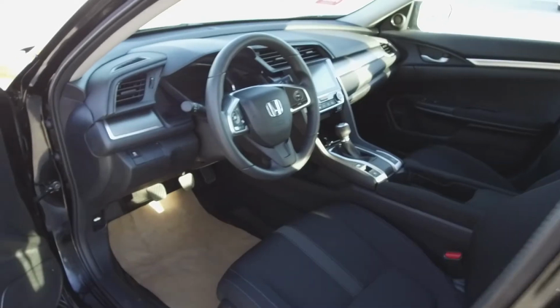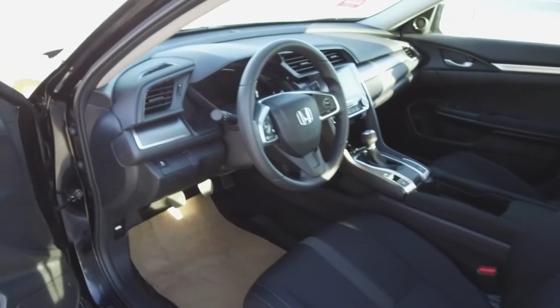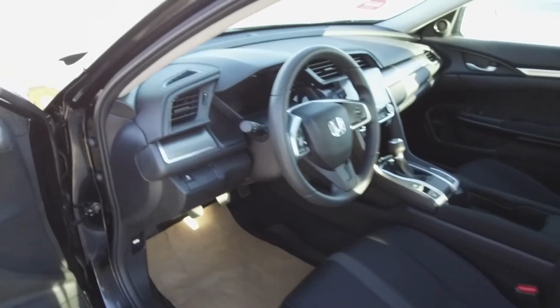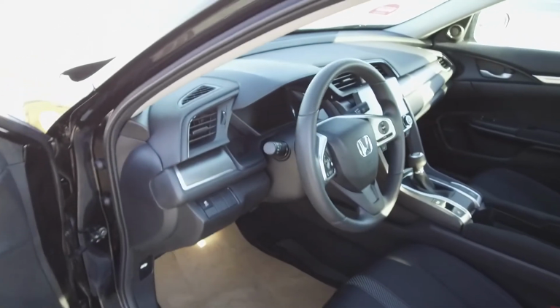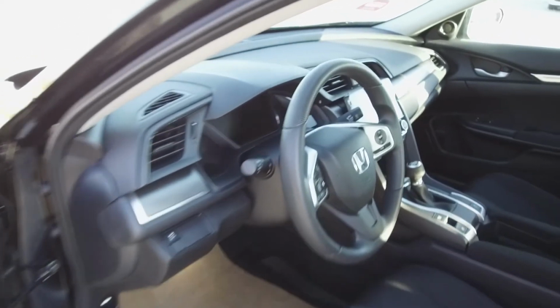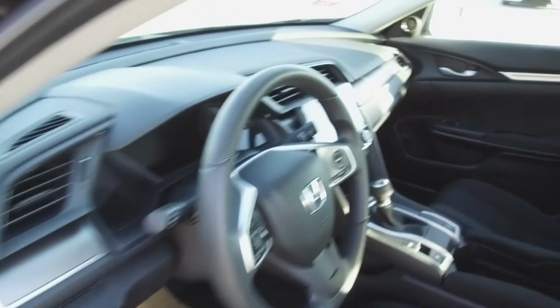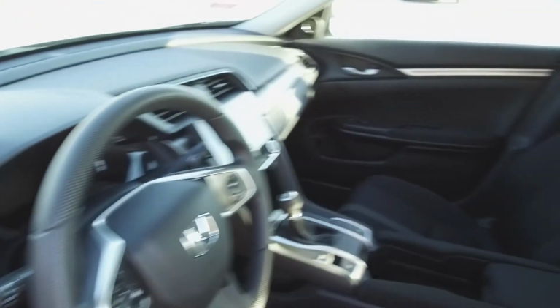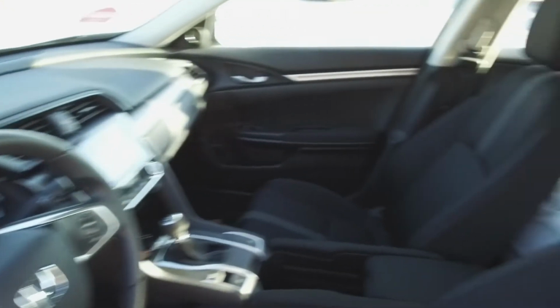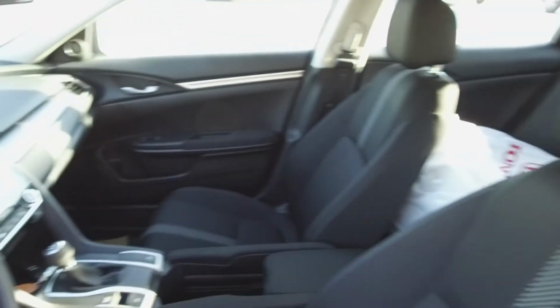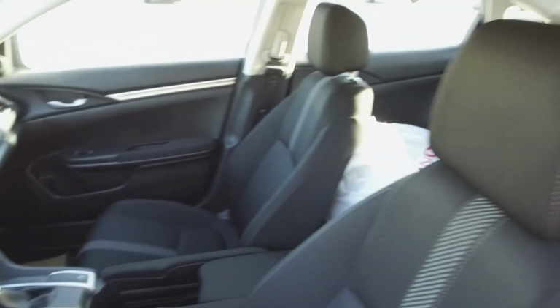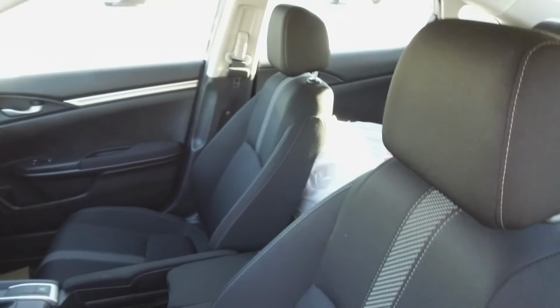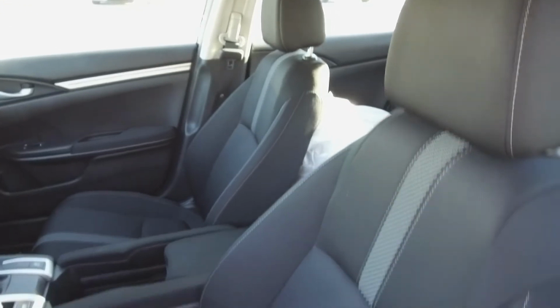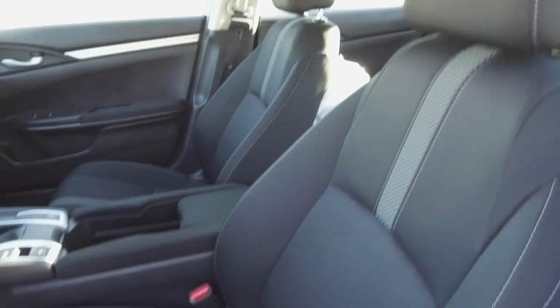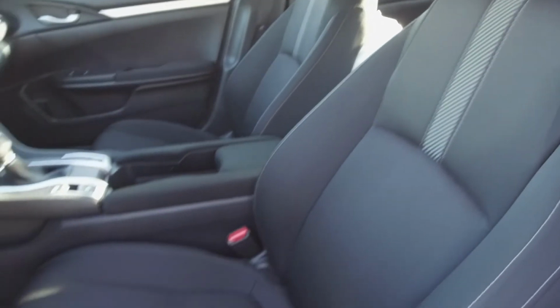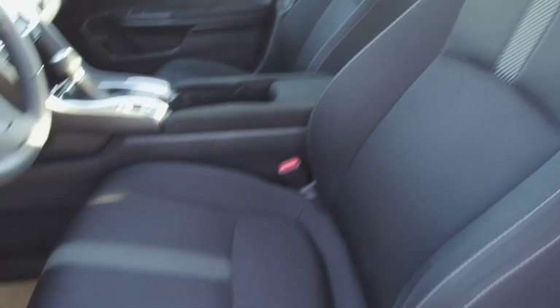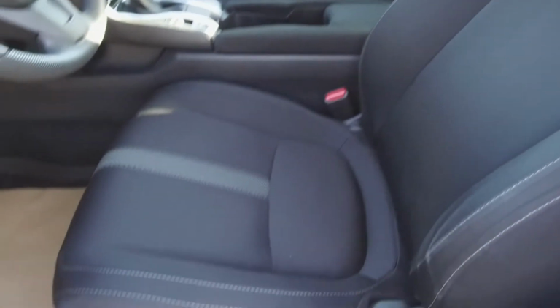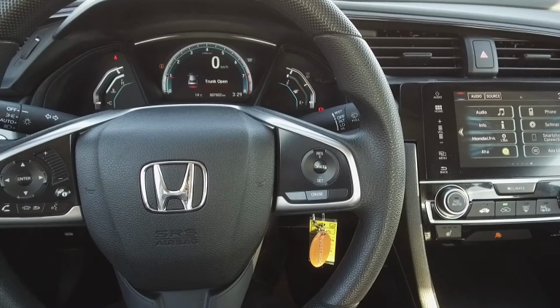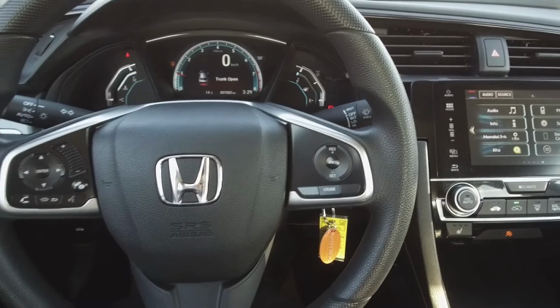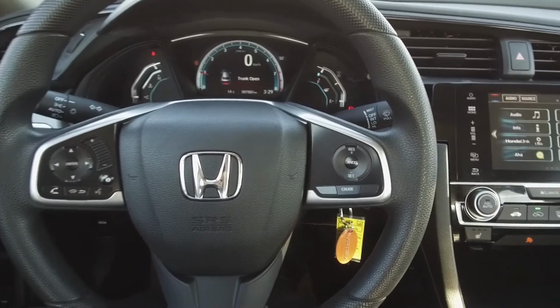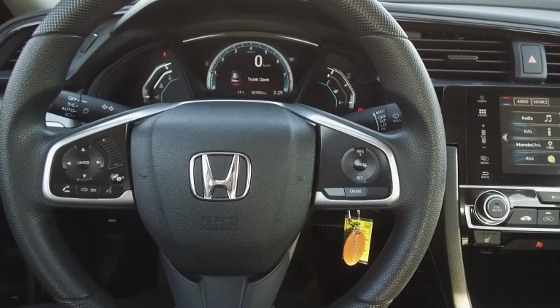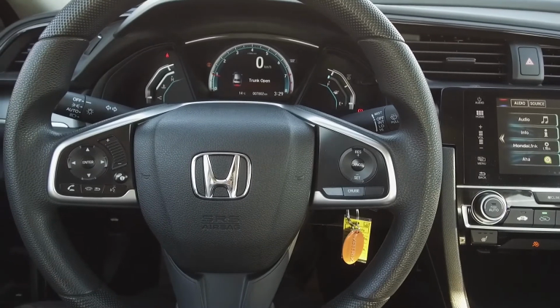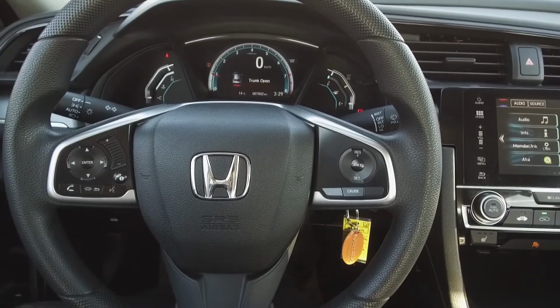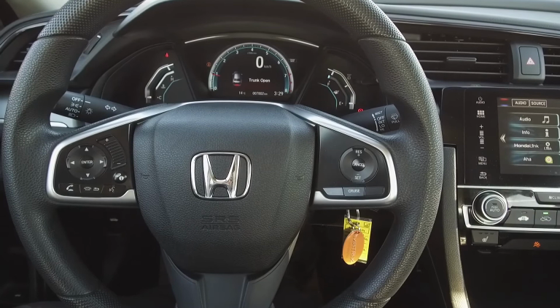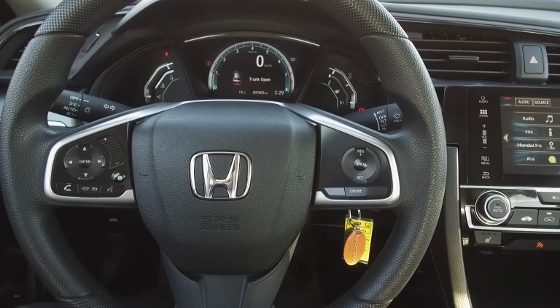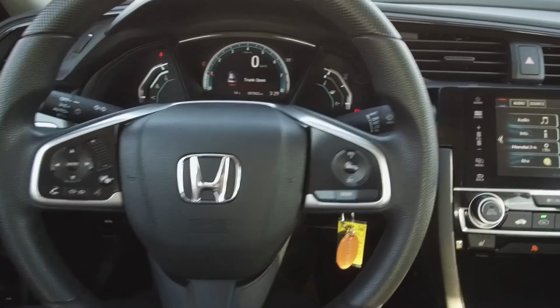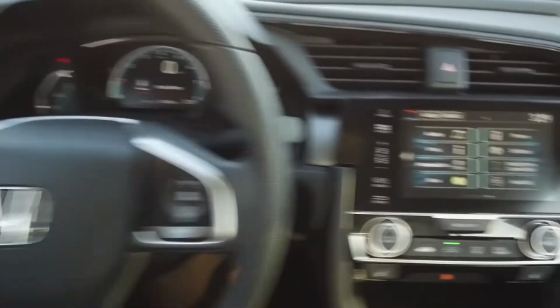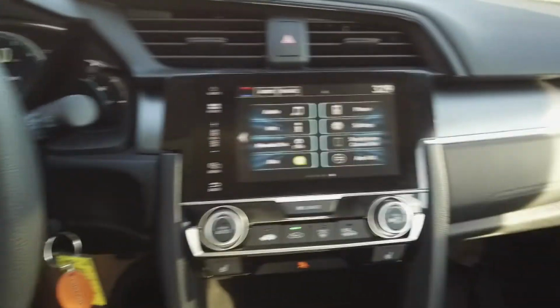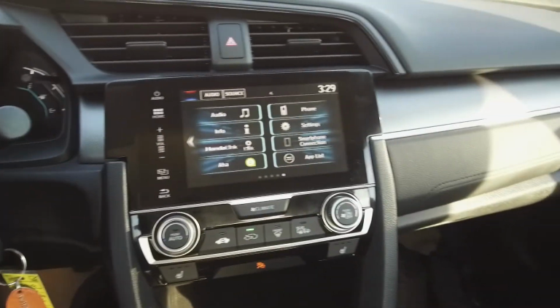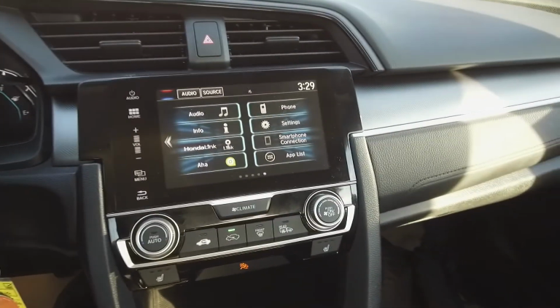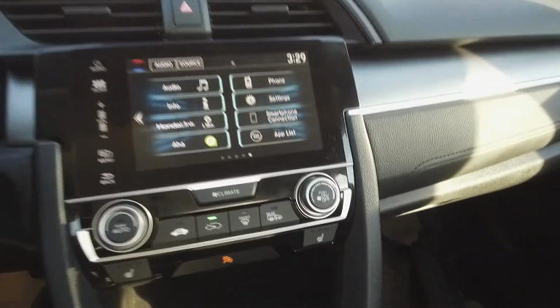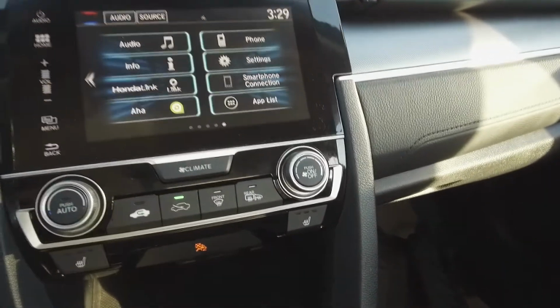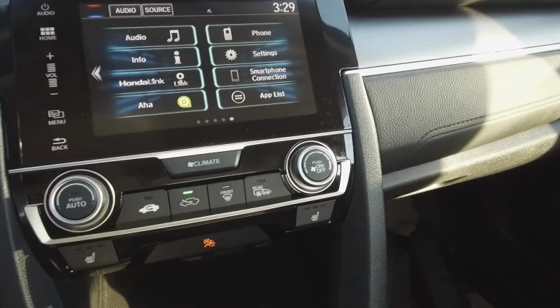Moving on inside, we've got a like-new beautiful black interior with cloth, manually adjustable front seats, steering wheel mounted phone, audio and cruise controls, a Honda infotainment center, and heated seats.